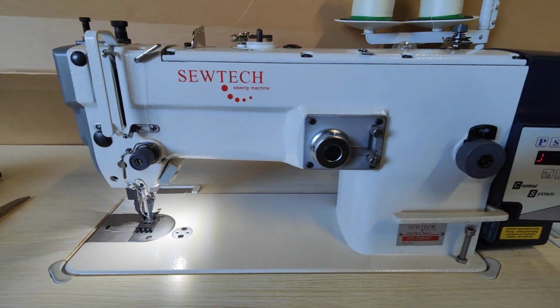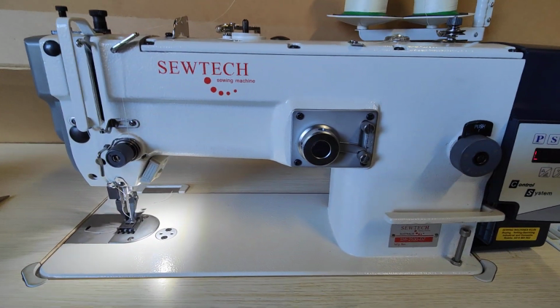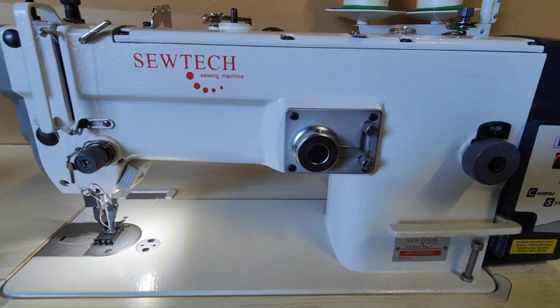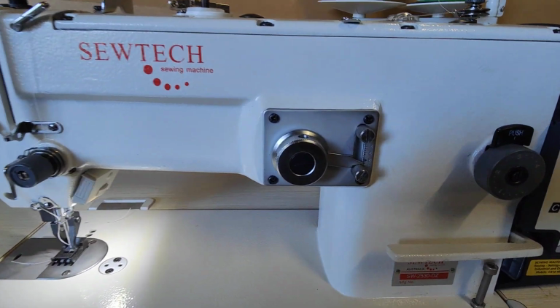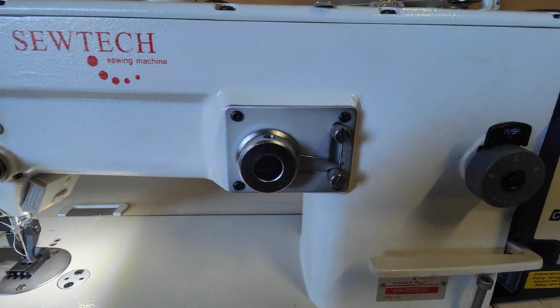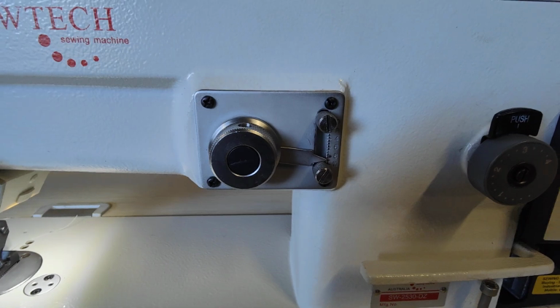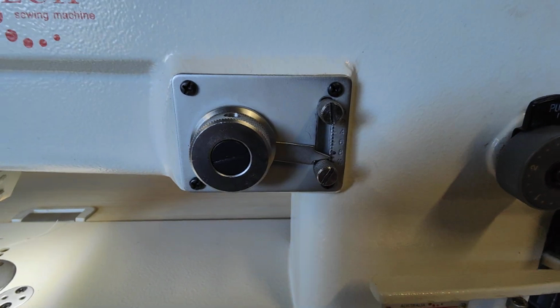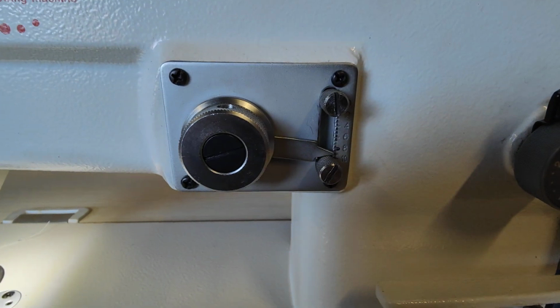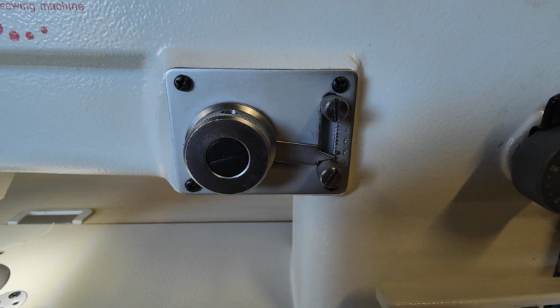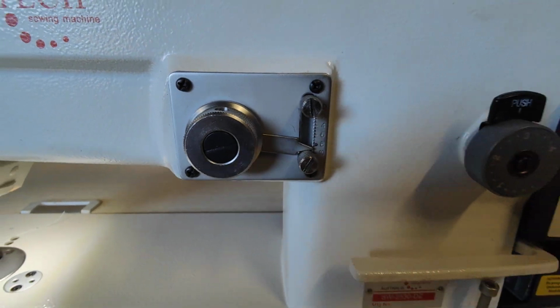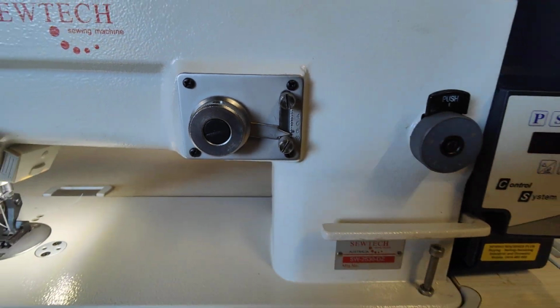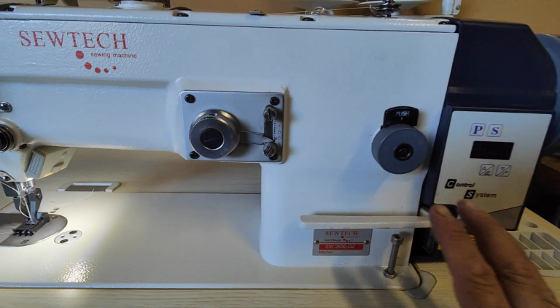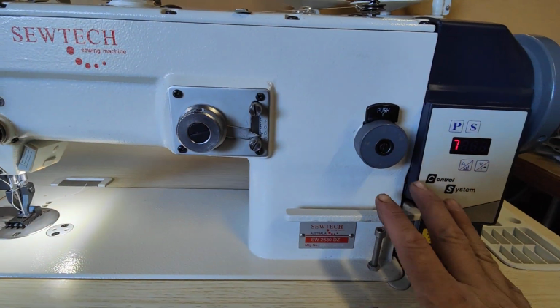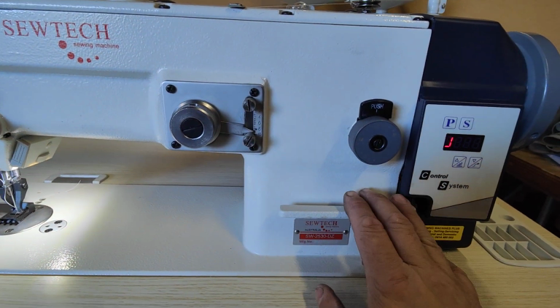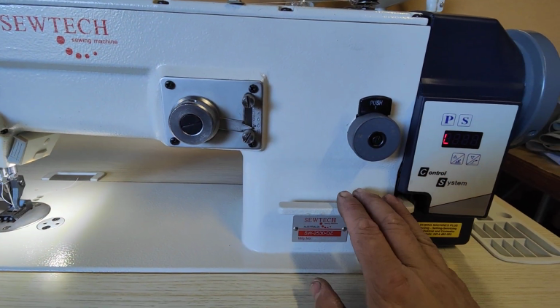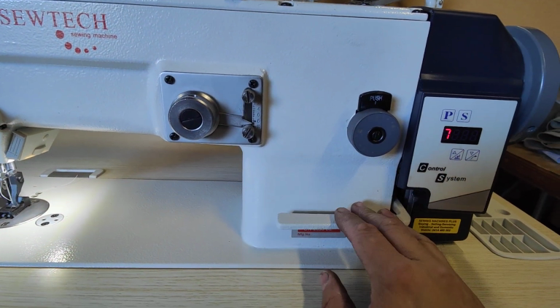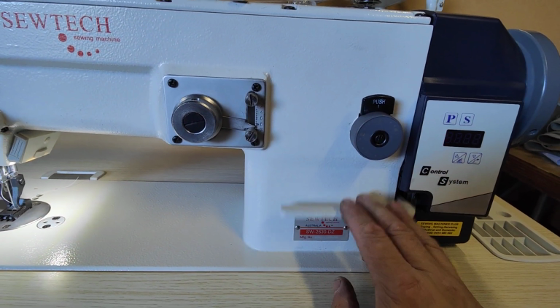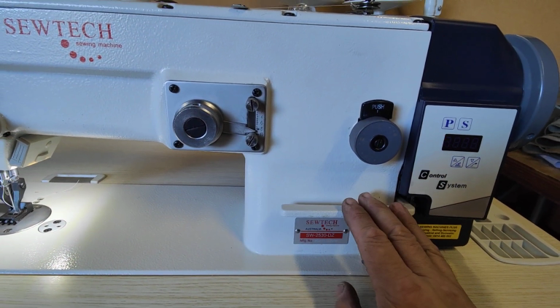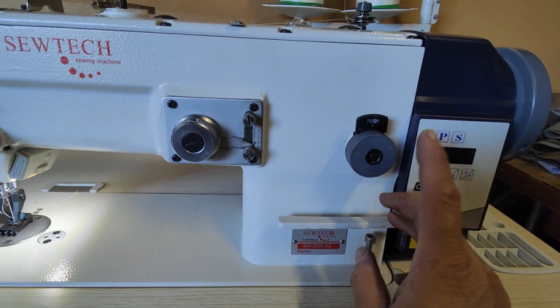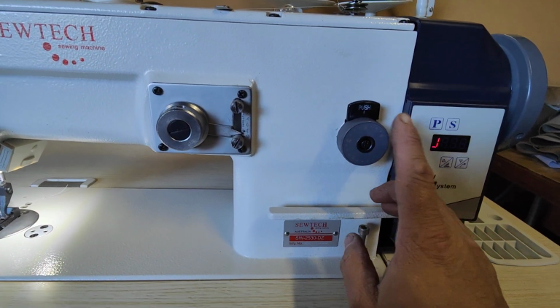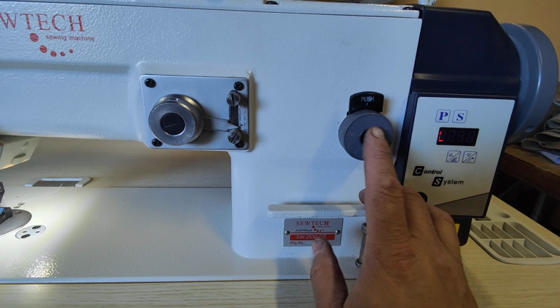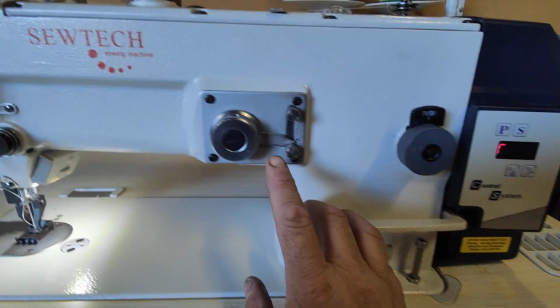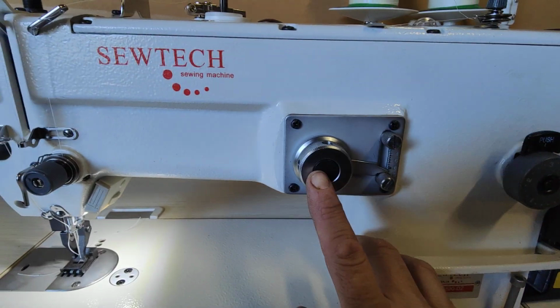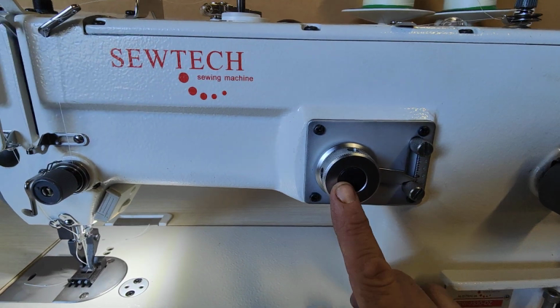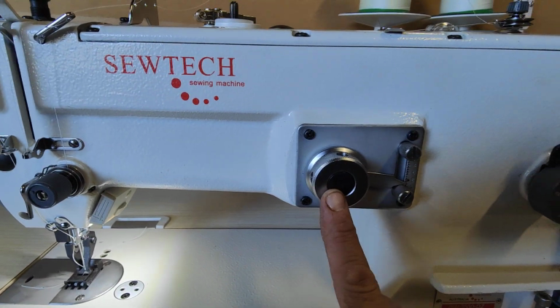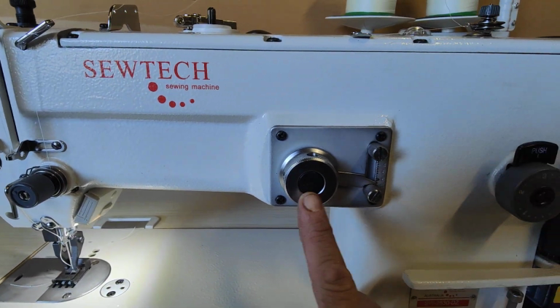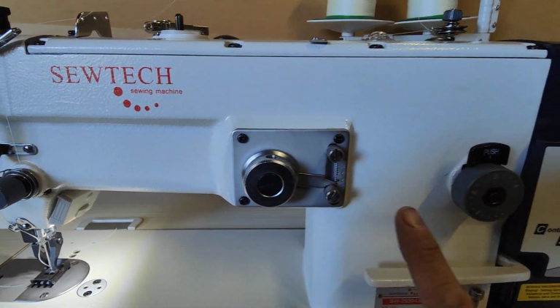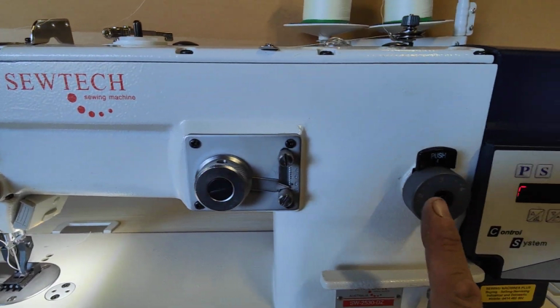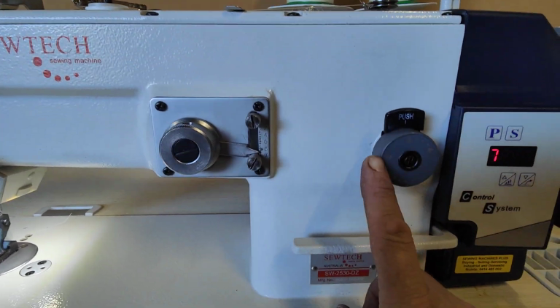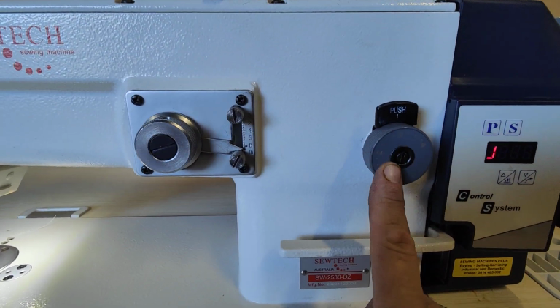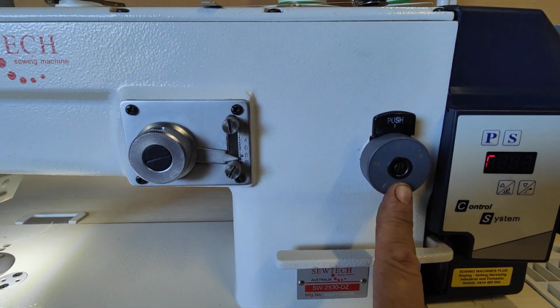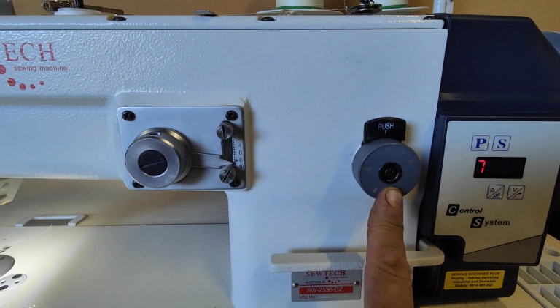Stitch width of up to 10mm, stitch length up to 4mm. Manual reverse.